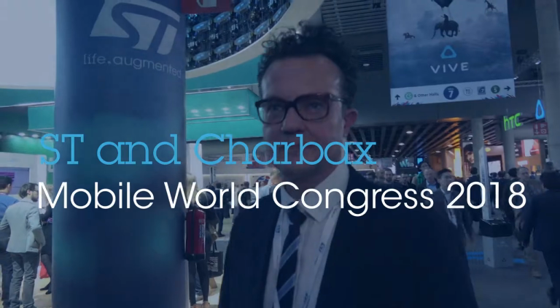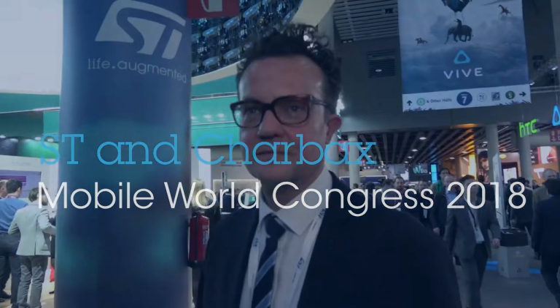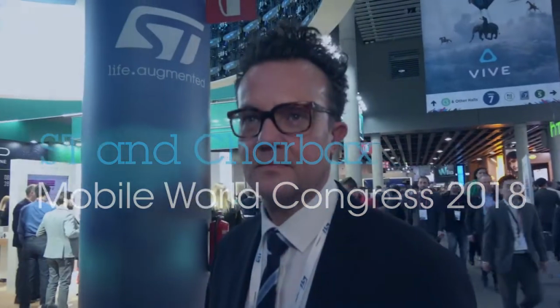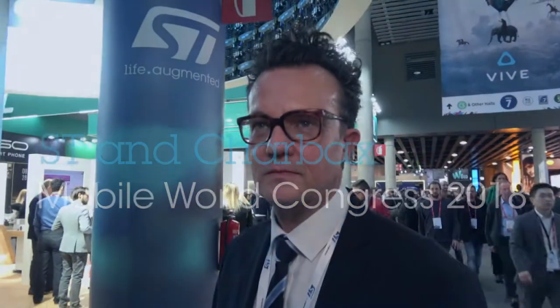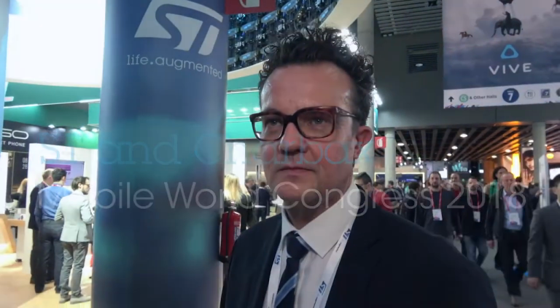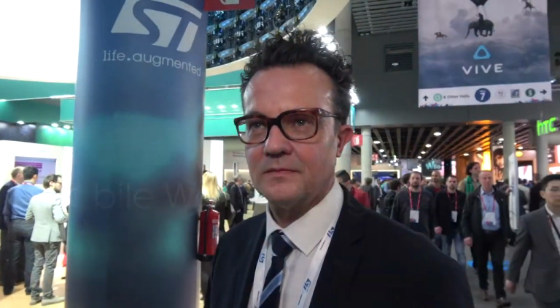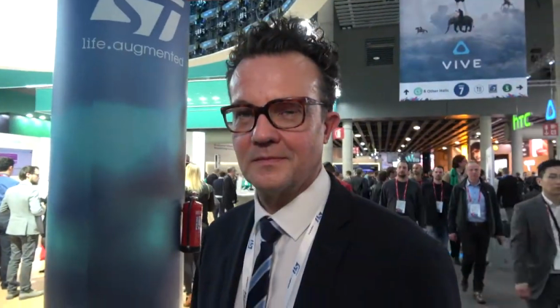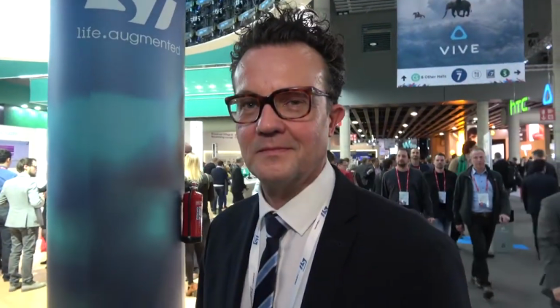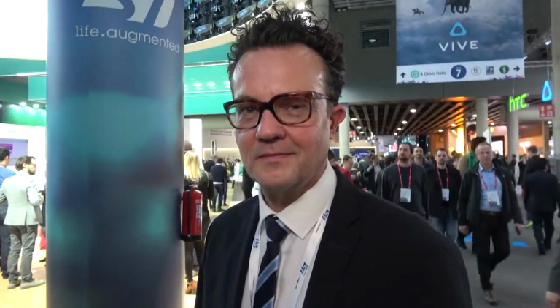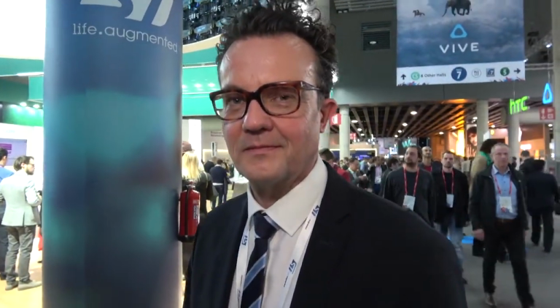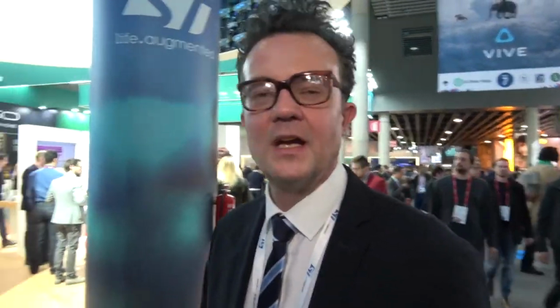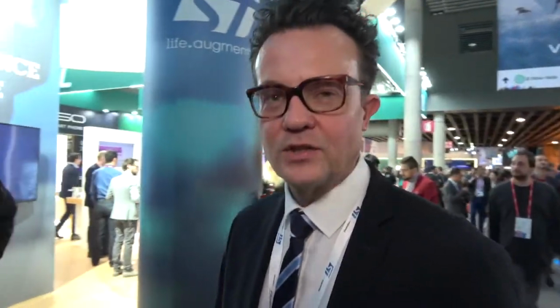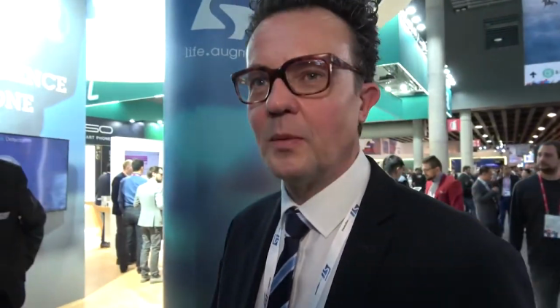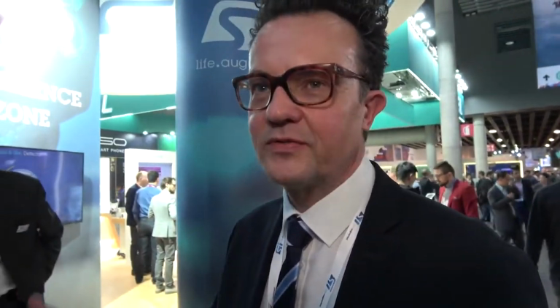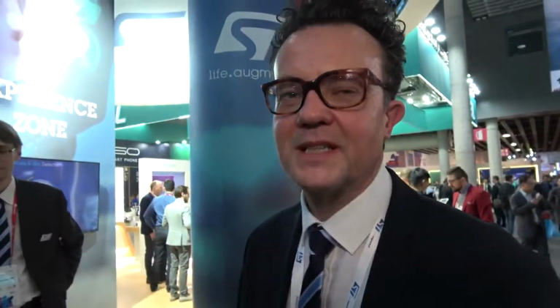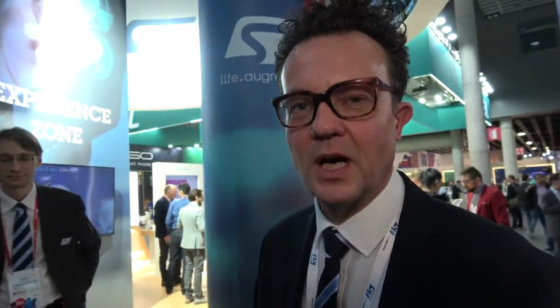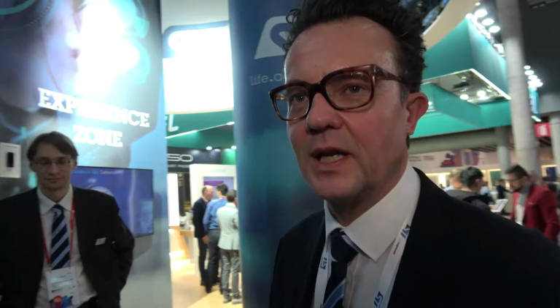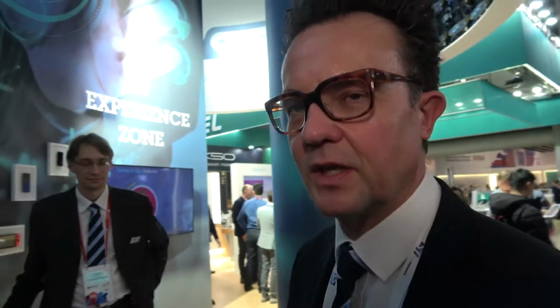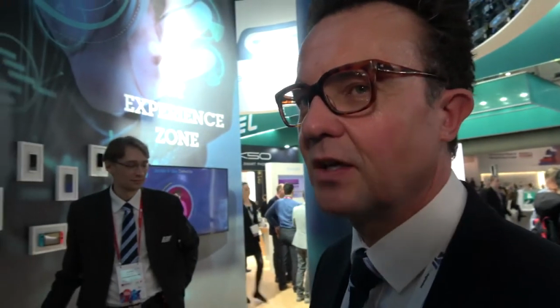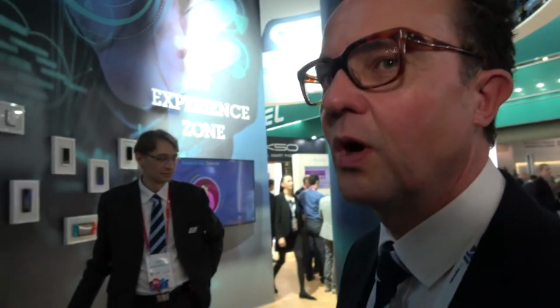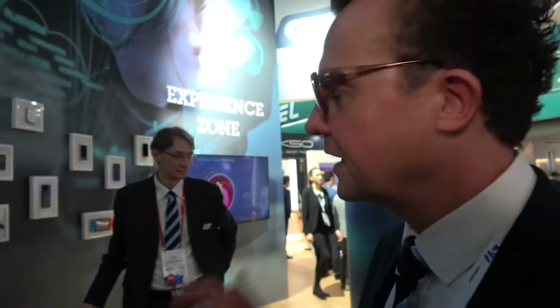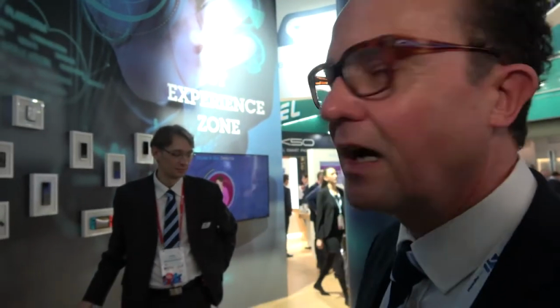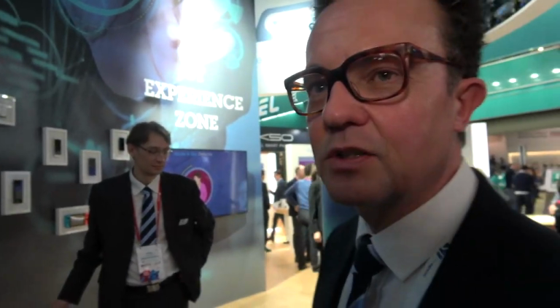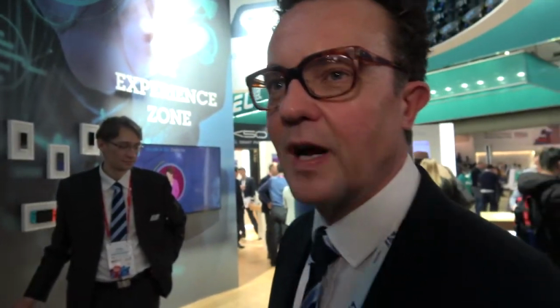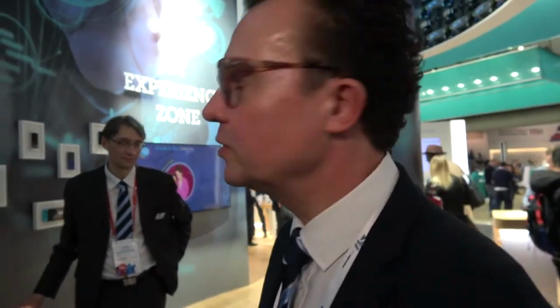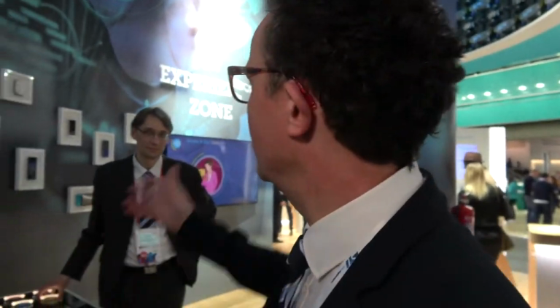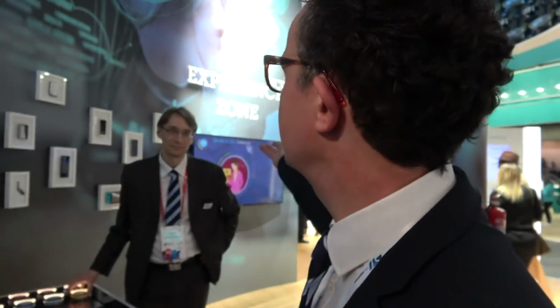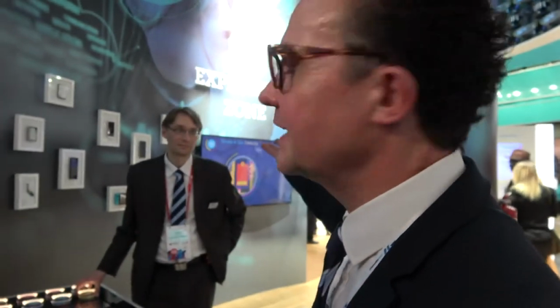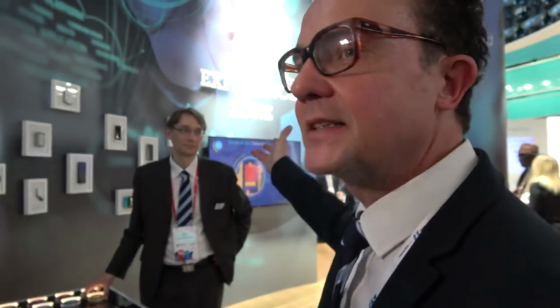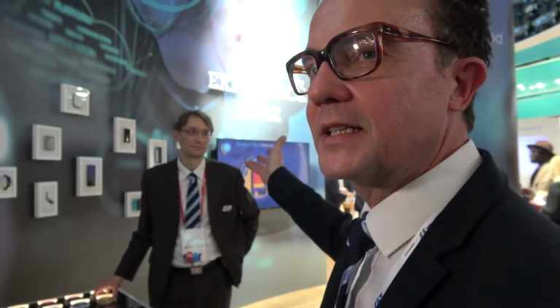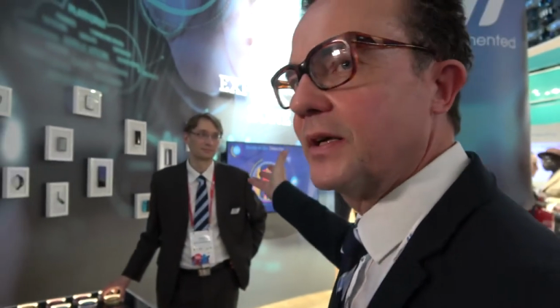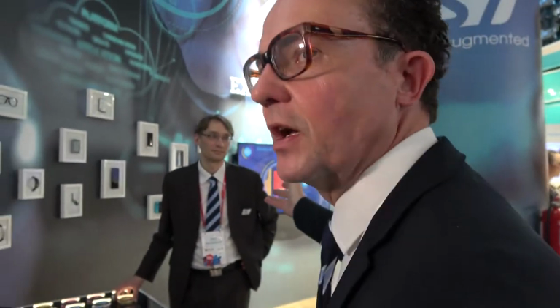We are at Mobile World Congress 2018 with Andrew Roberts from ST Microelectronics. Let's start the tour of the booth with the ST Experience Zone.